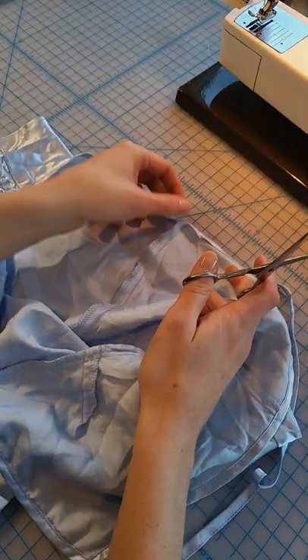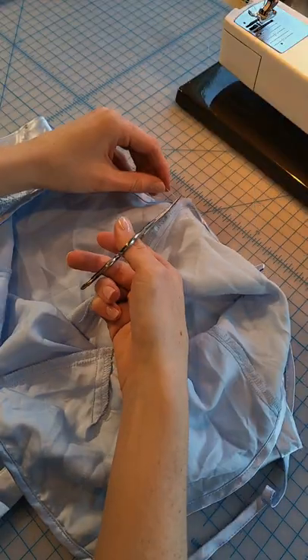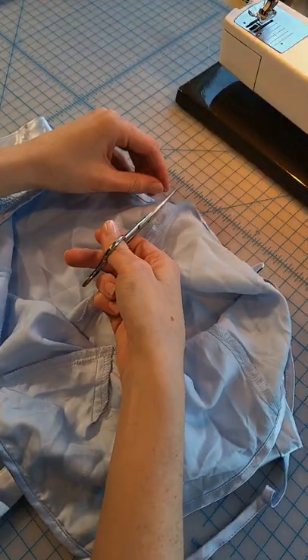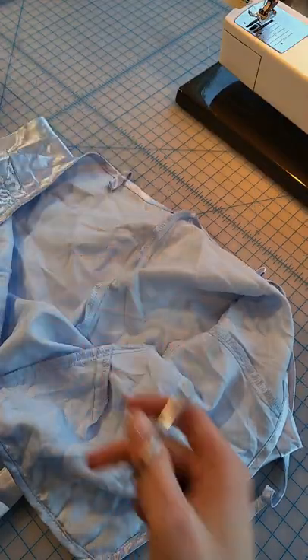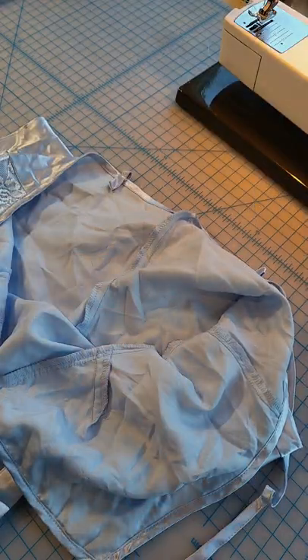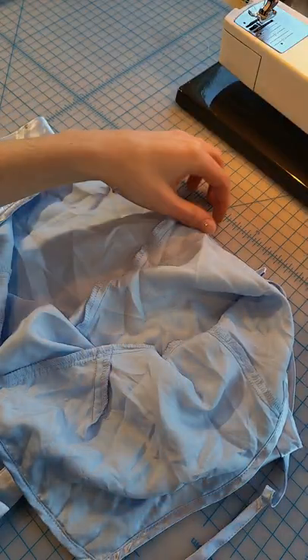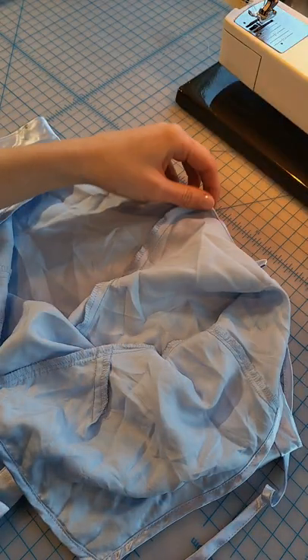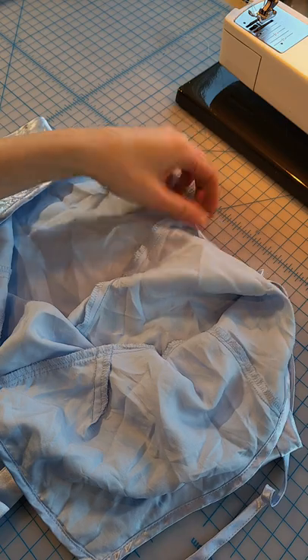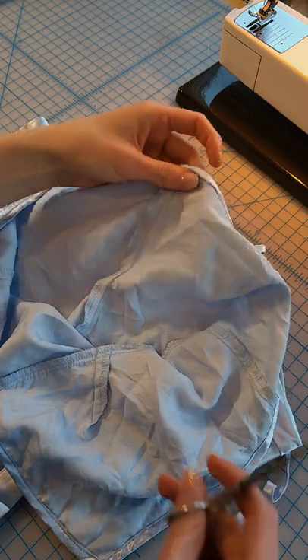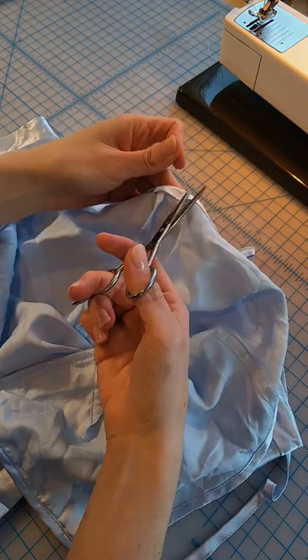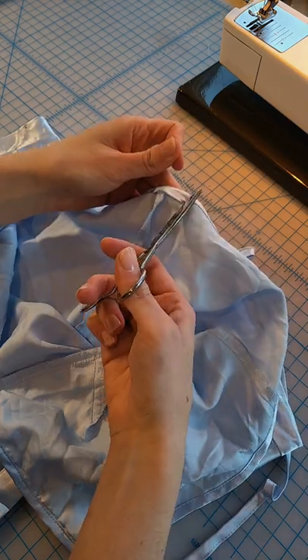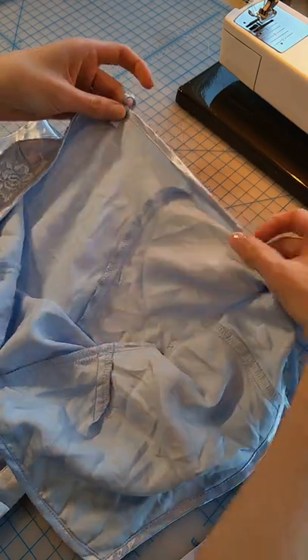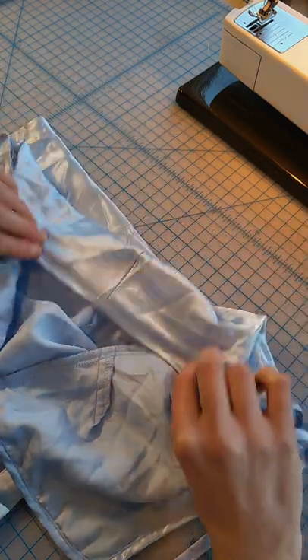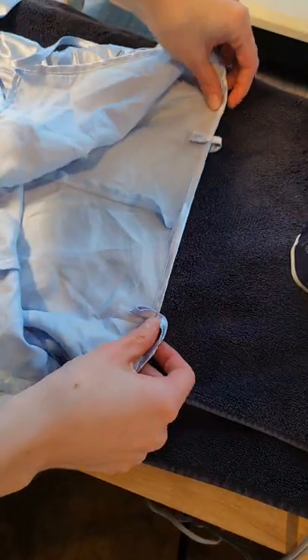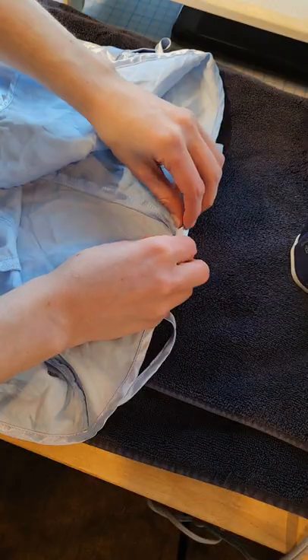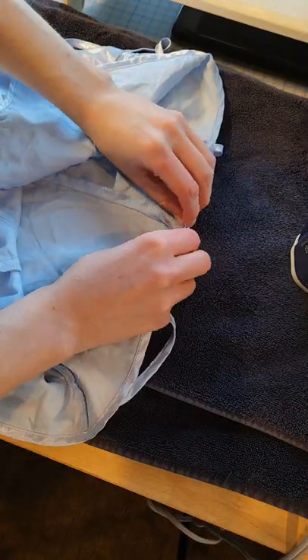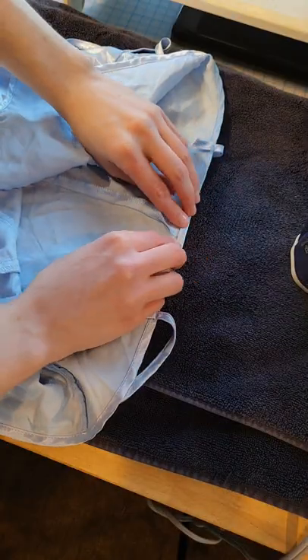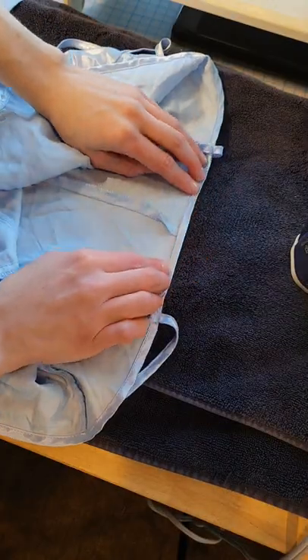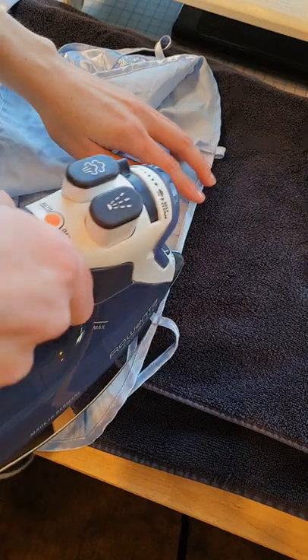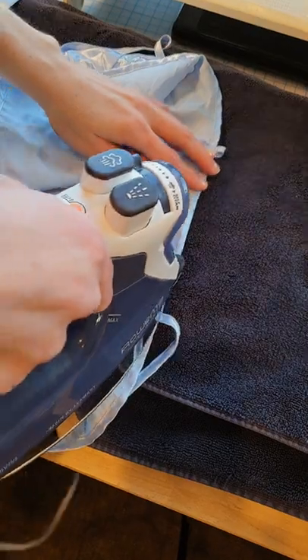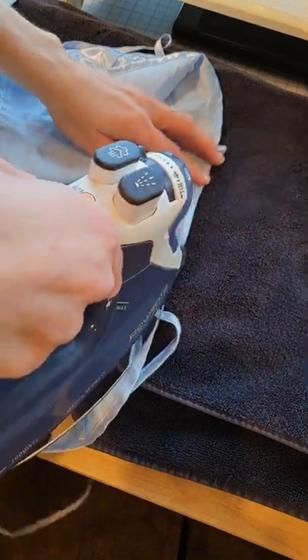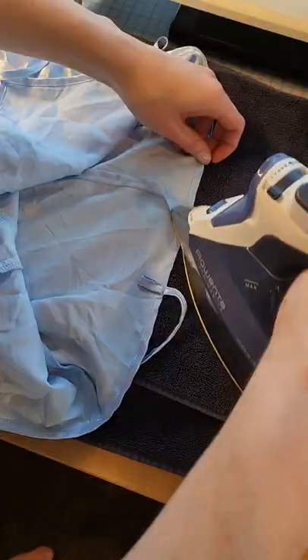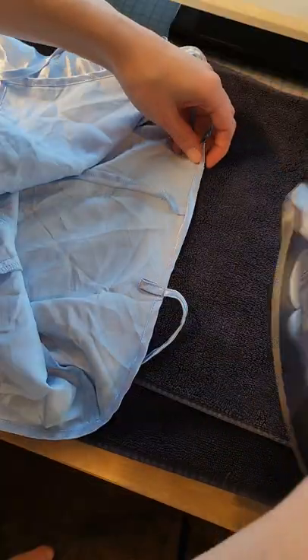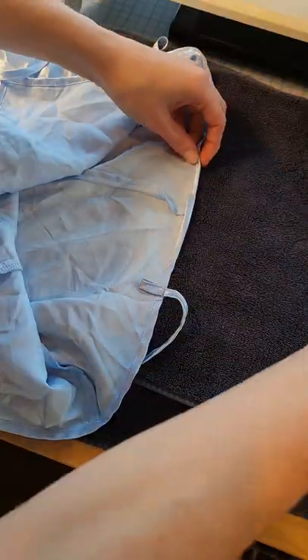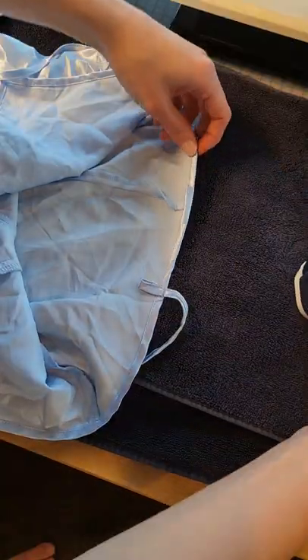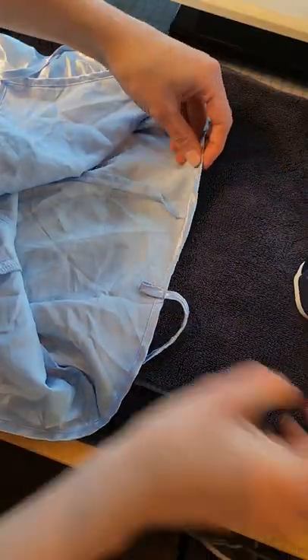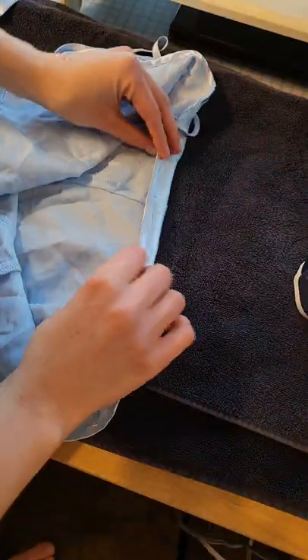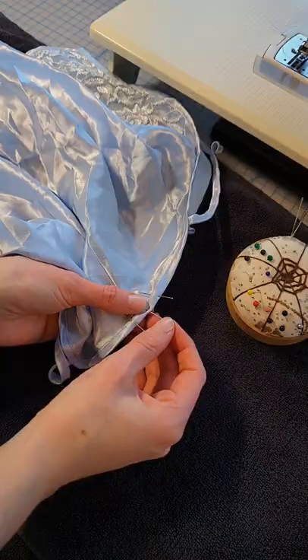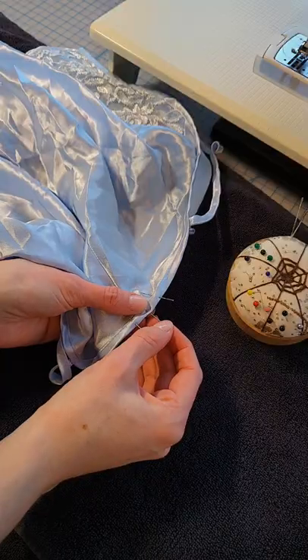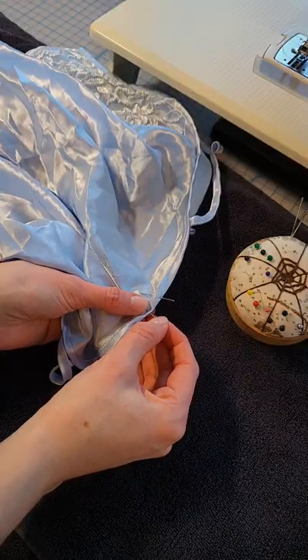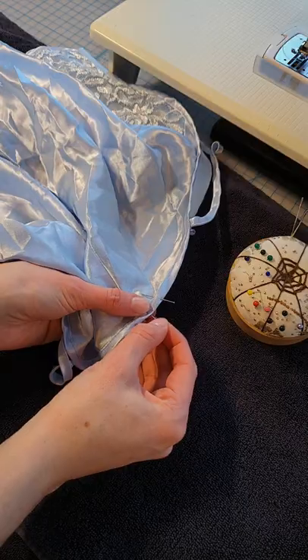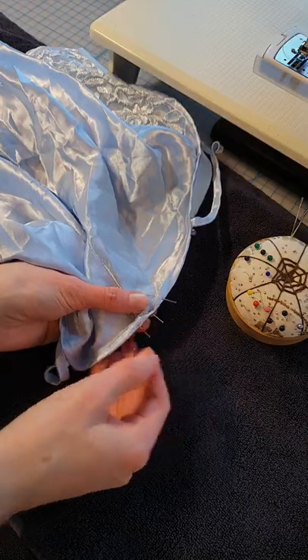I'm starting by trimming these loose threads and tying them in a knot so that they don't unravel any further. Since I'm working on this satin fabric that's really slippery, I'm going to iron a strong crease into it so that everything stays where I want it under the sewing machine, also pinning in place for good measure.